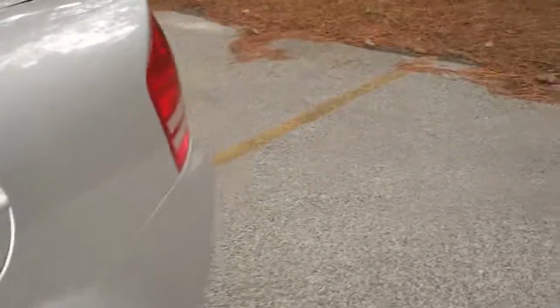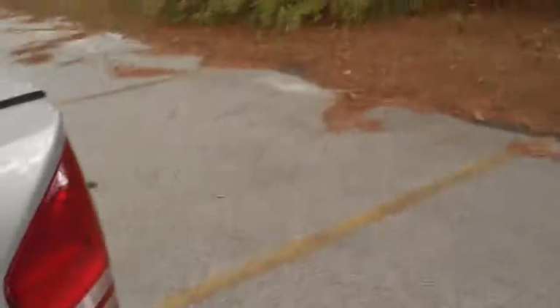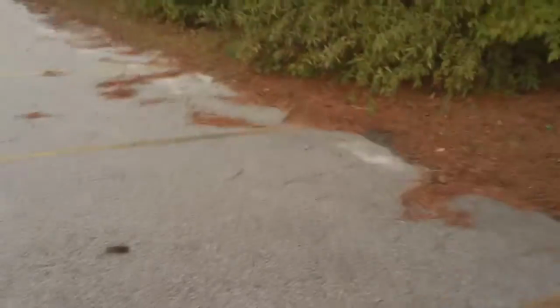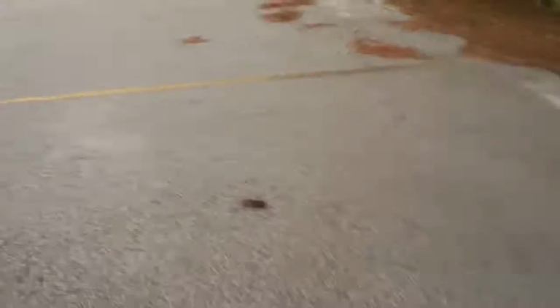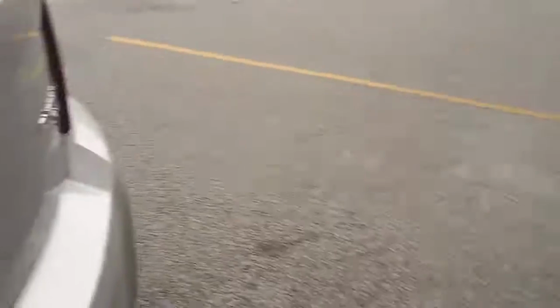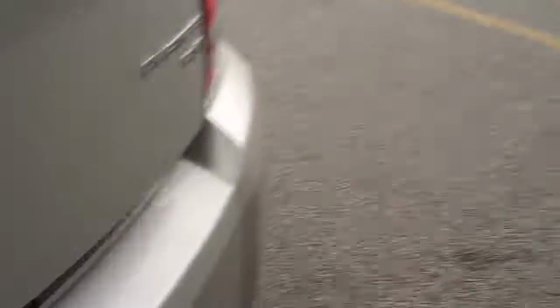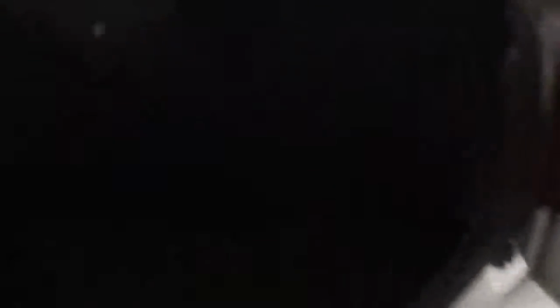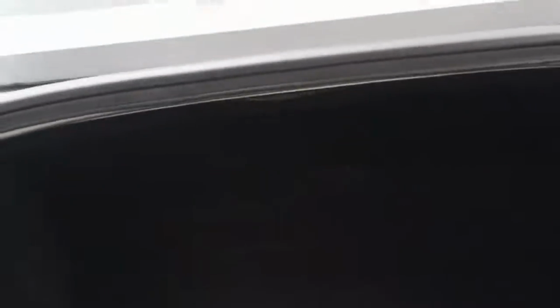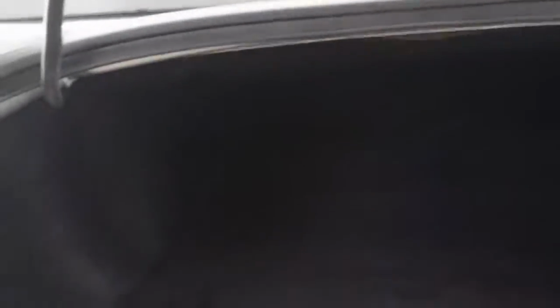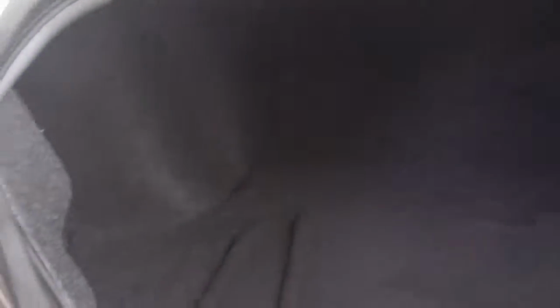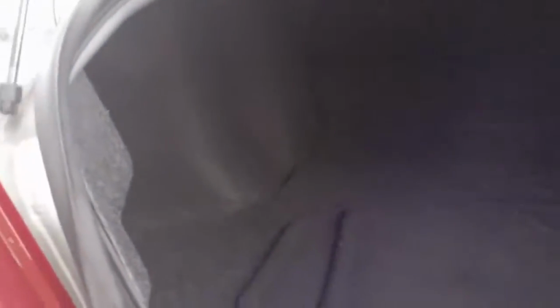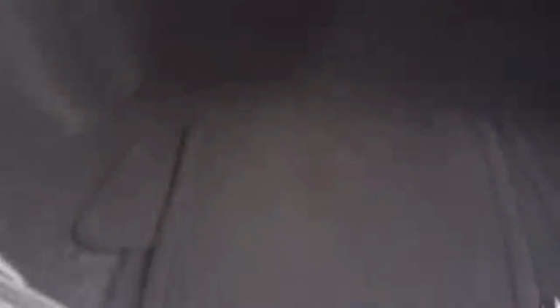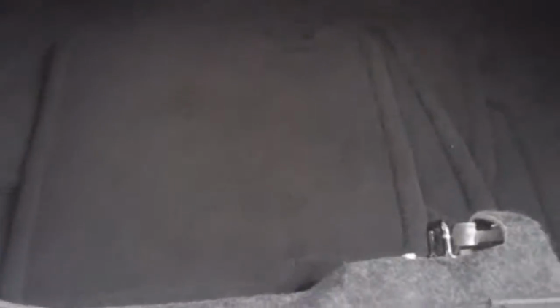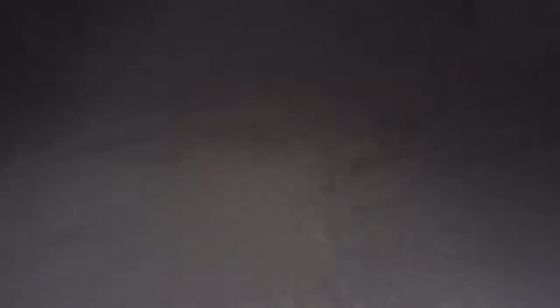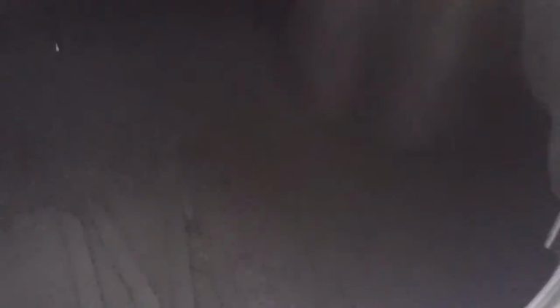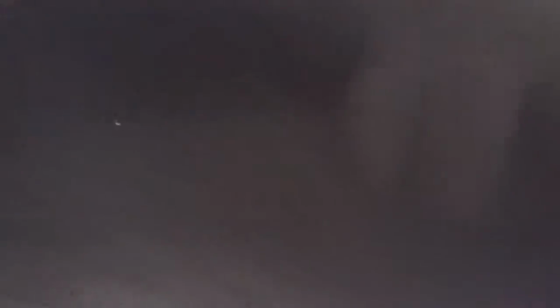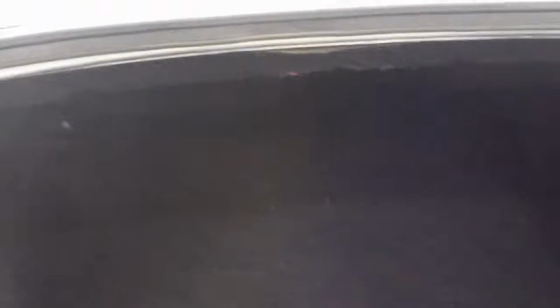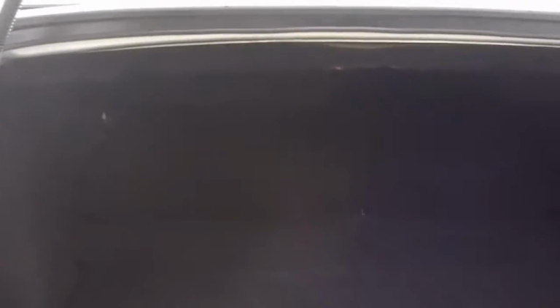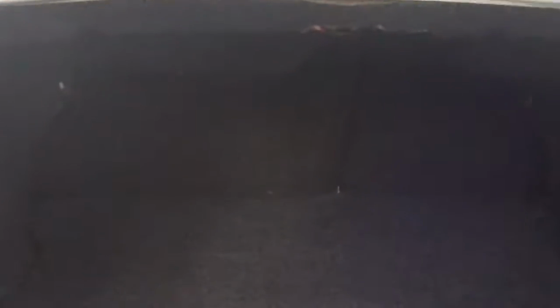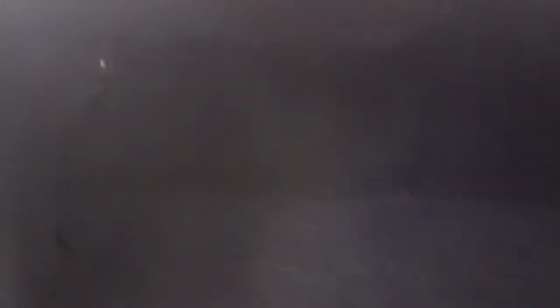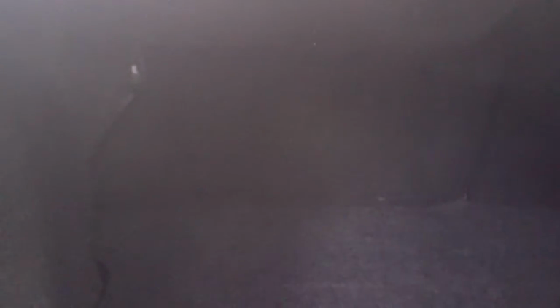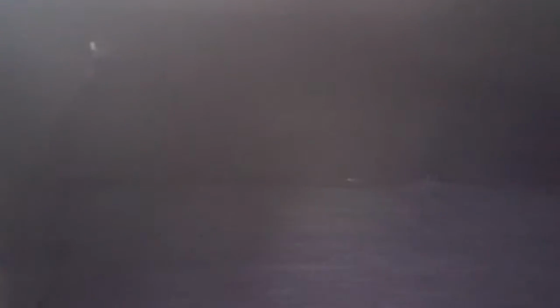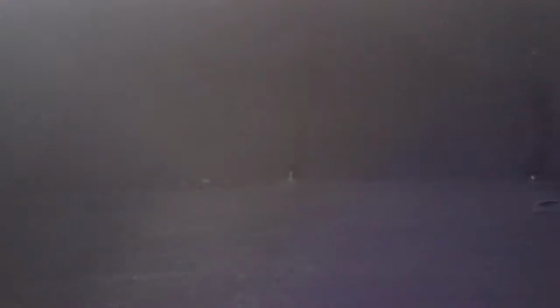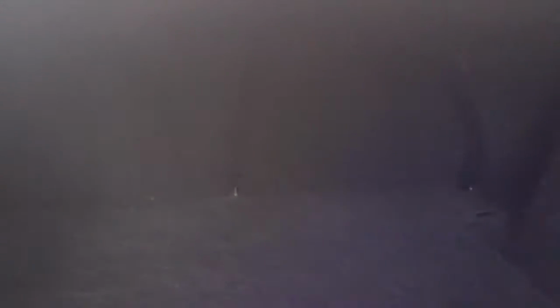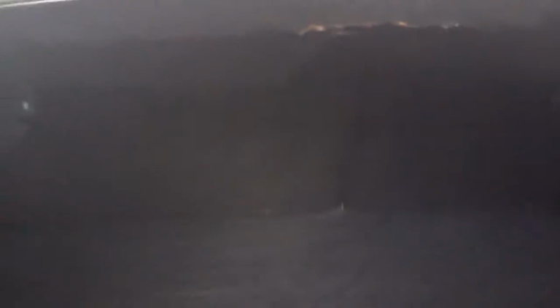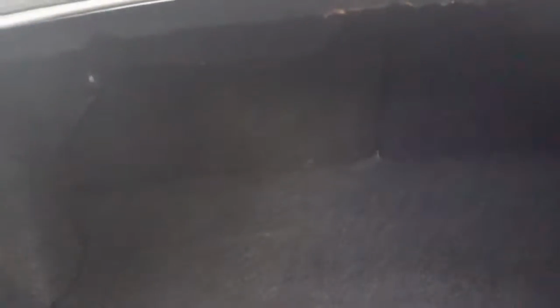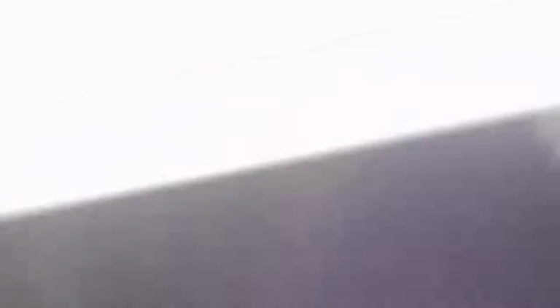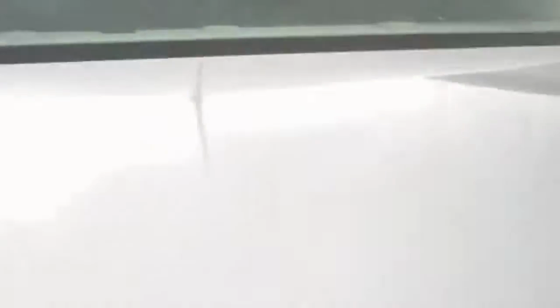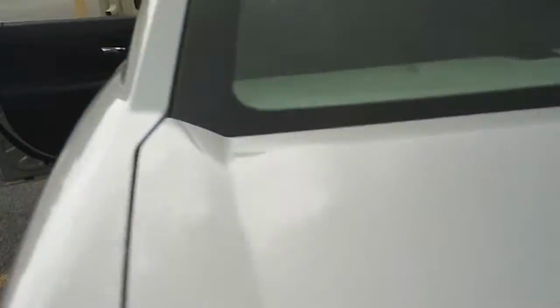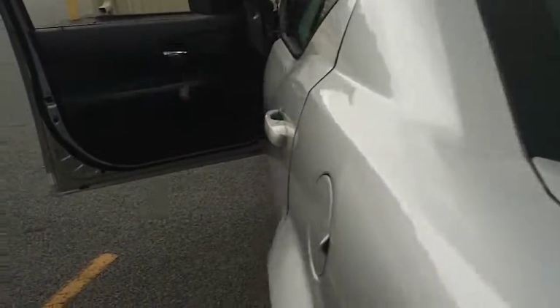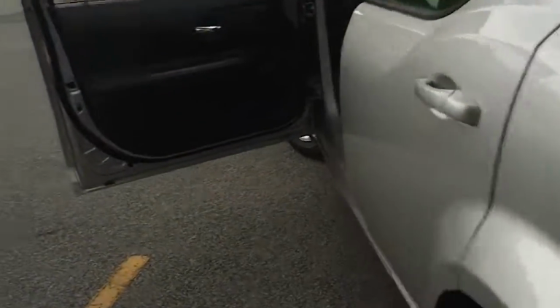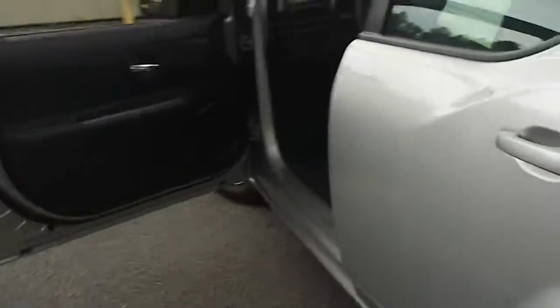Let's take a look inside the trunk as well. Good clean trunk — there's your carpet mats; we've got them in the back to keep them clean. The back seats do lay down flat. You've got a 60-40 split so you can lay down one side or the other.